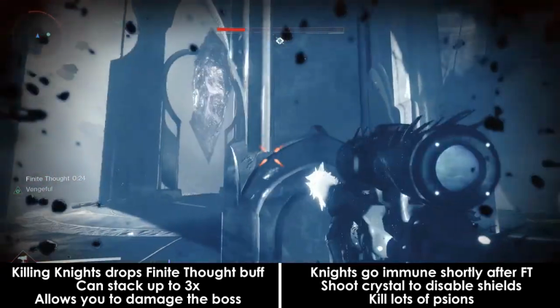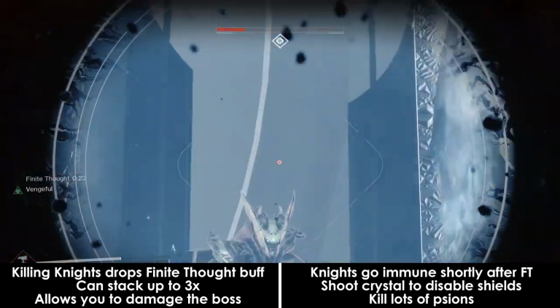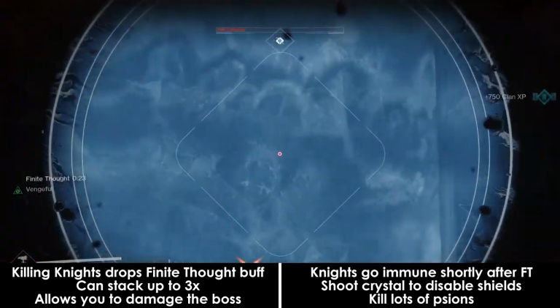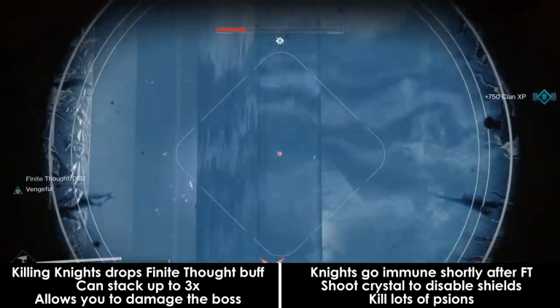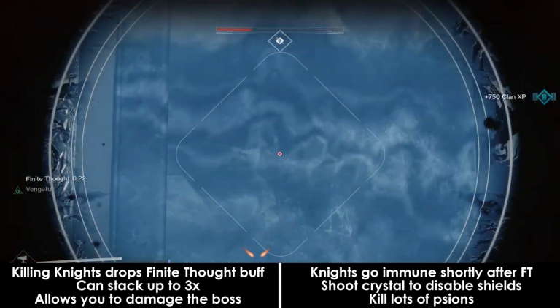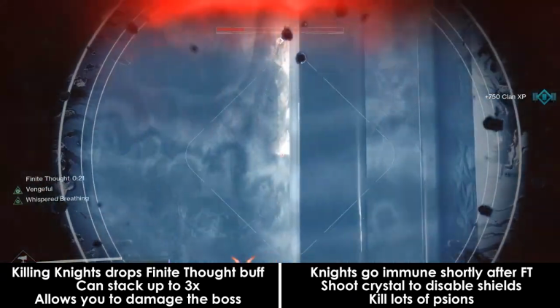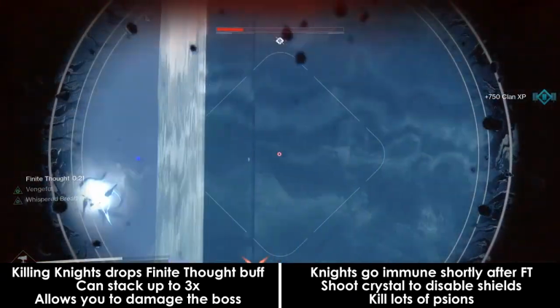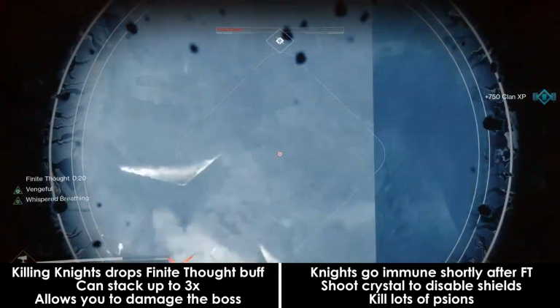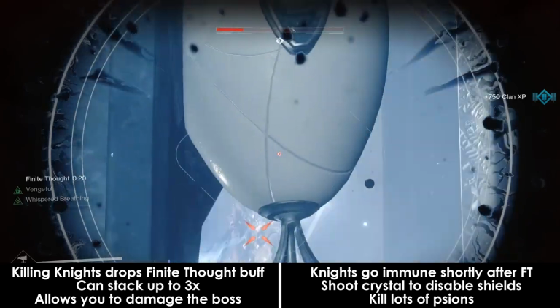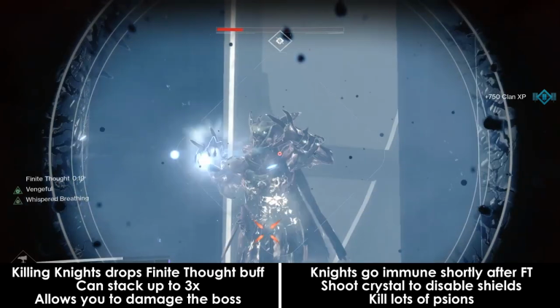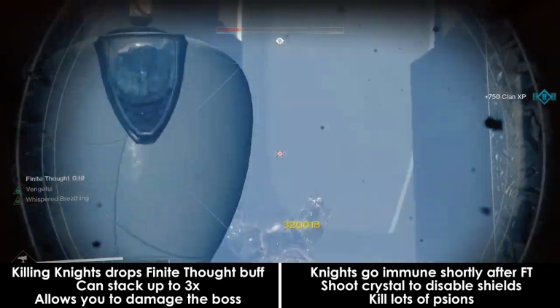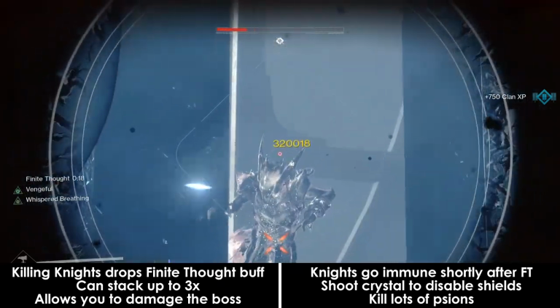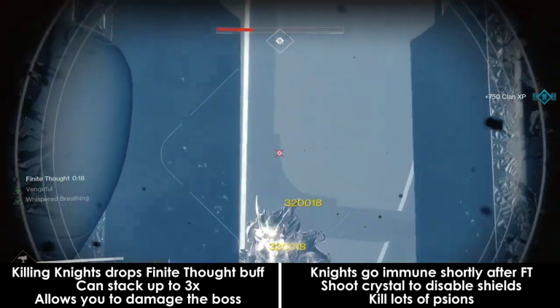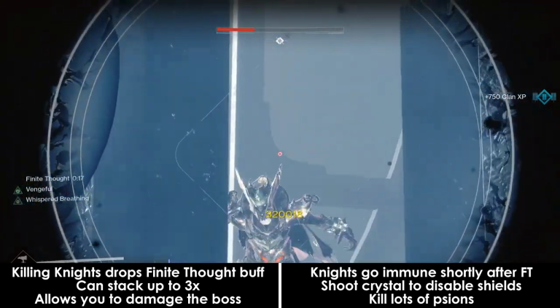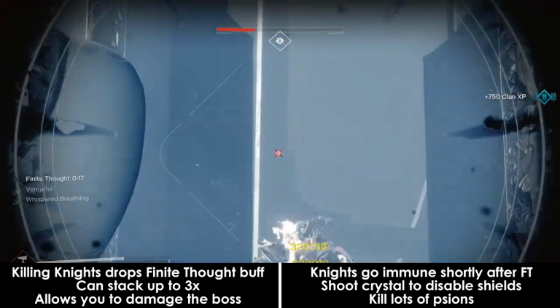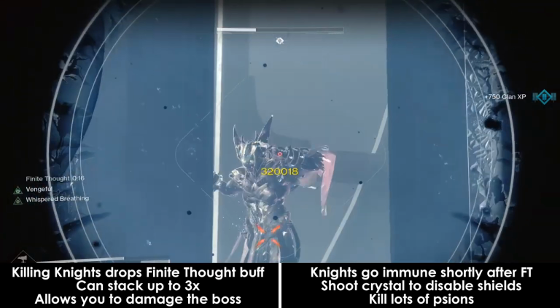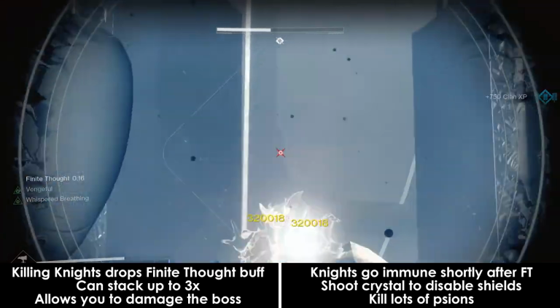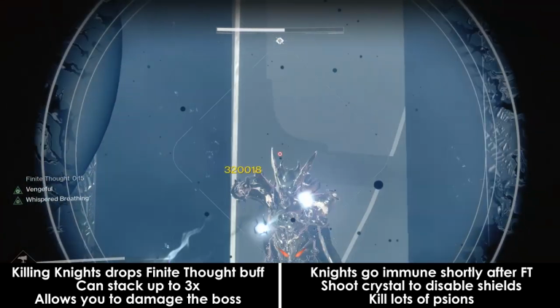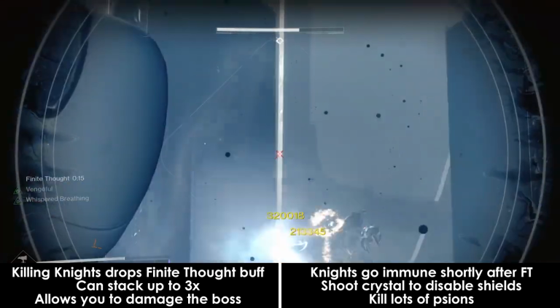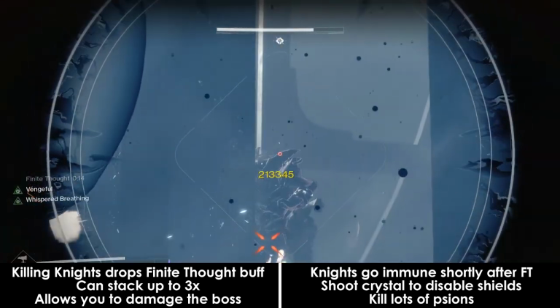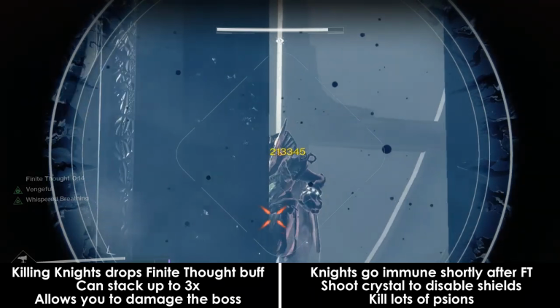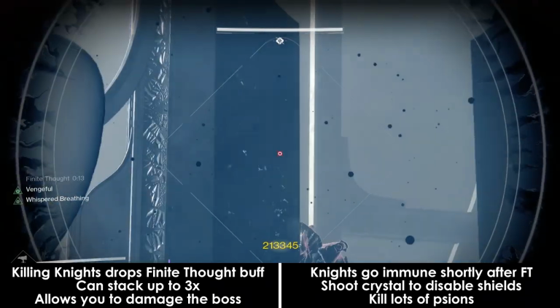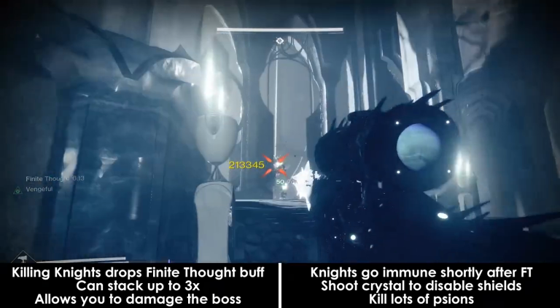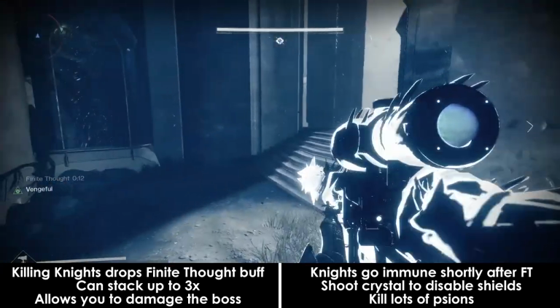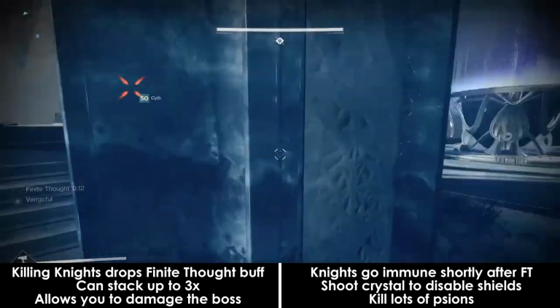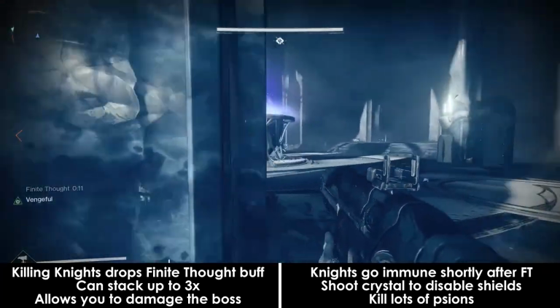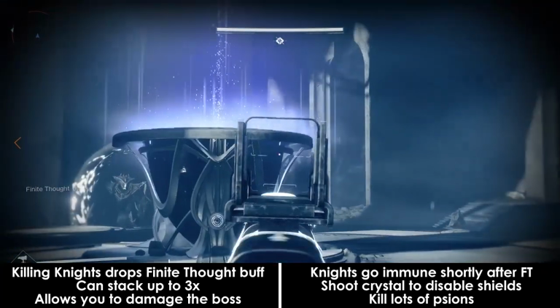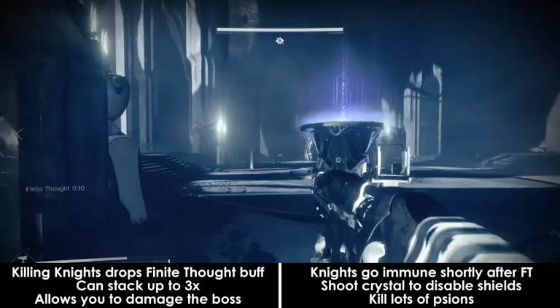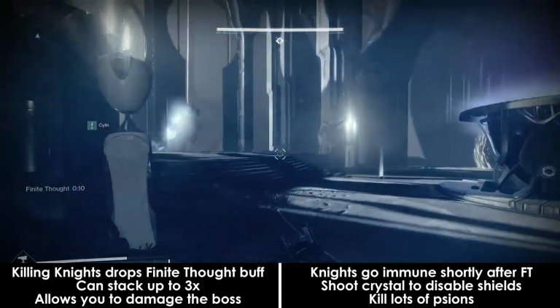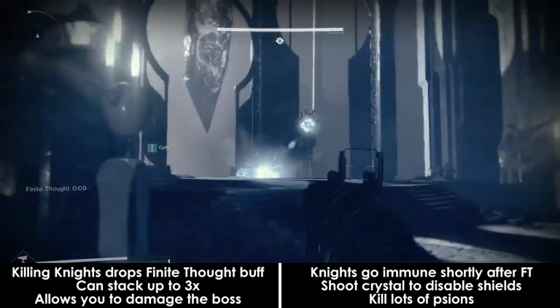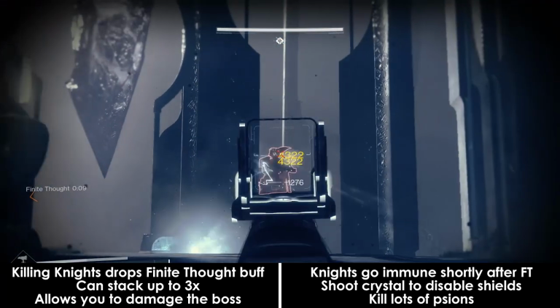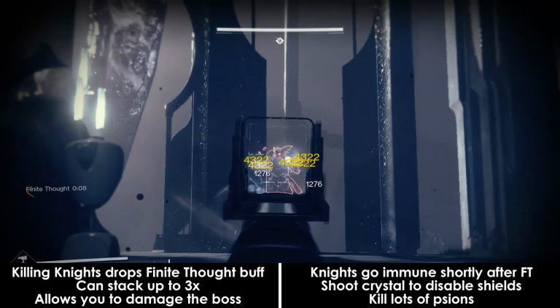Destroying the crystal that eventually spawns behind the boss will remove this immunity shield from the knights. Finite Thought can stack up to 3 times if you manage to kill all 3 knights. When Finite Thought starts to get low on its timer, you'll need to use the middle plate to cleanse yourself. This process repeats until the boss dies or you wipe.